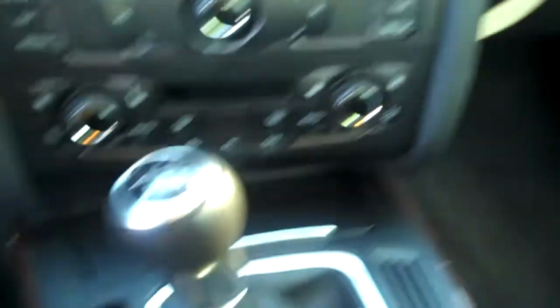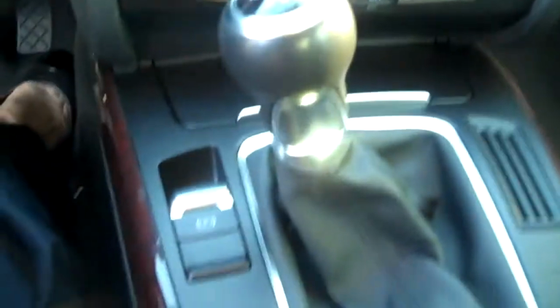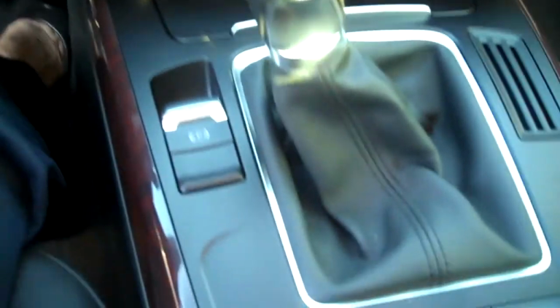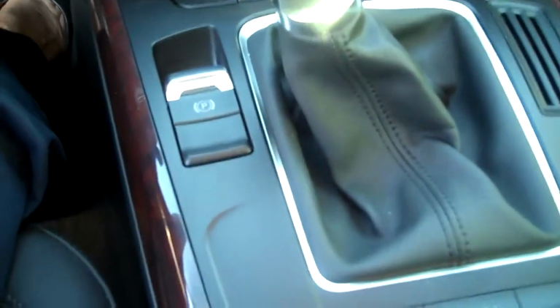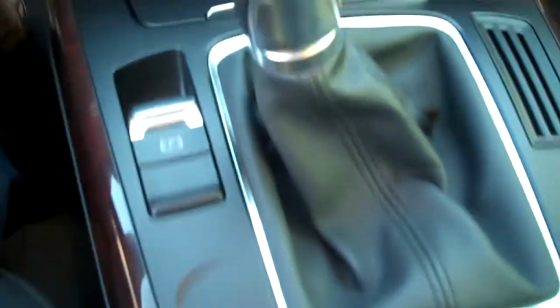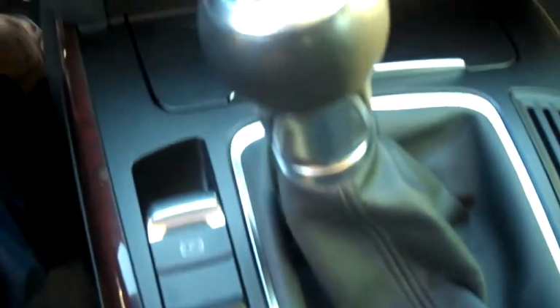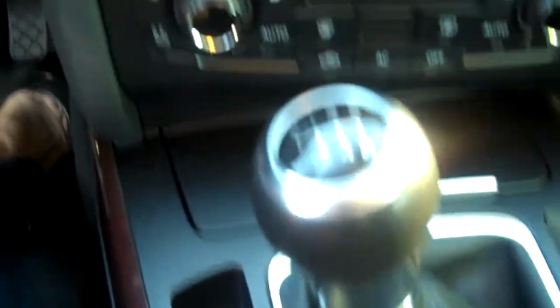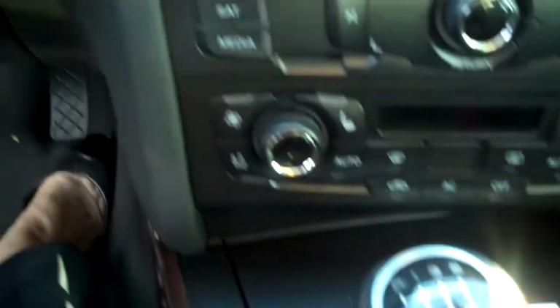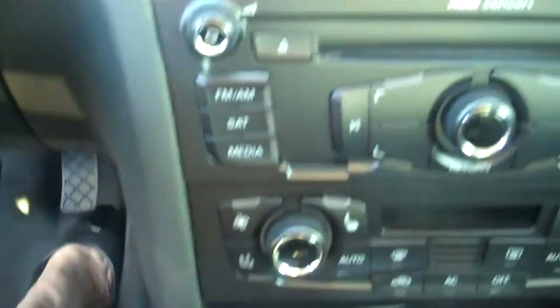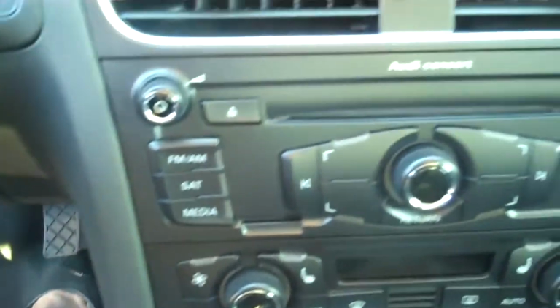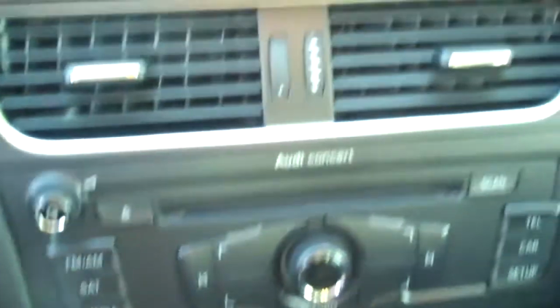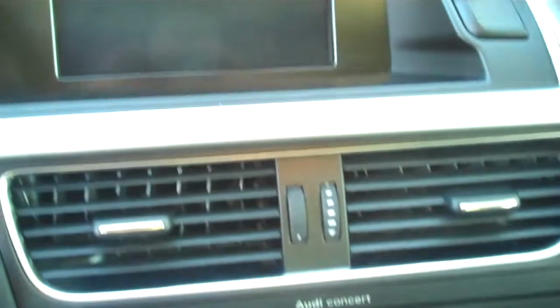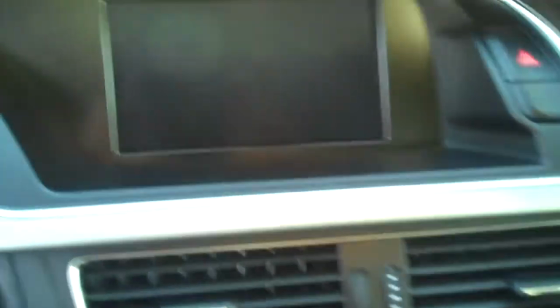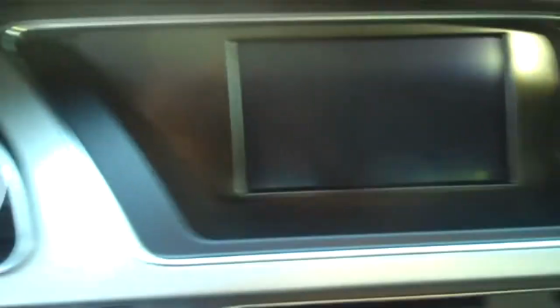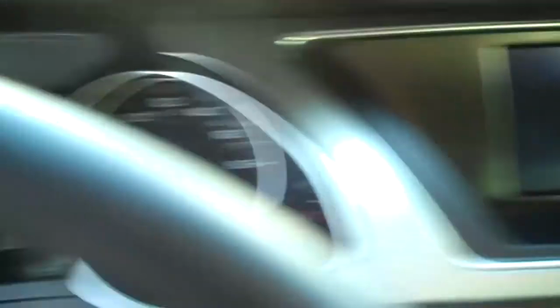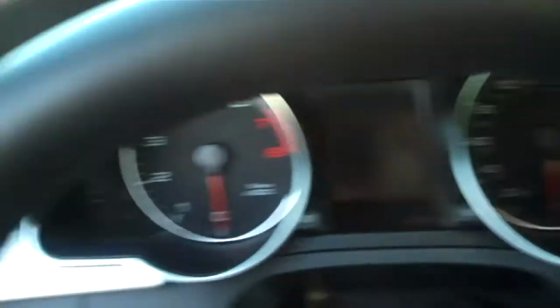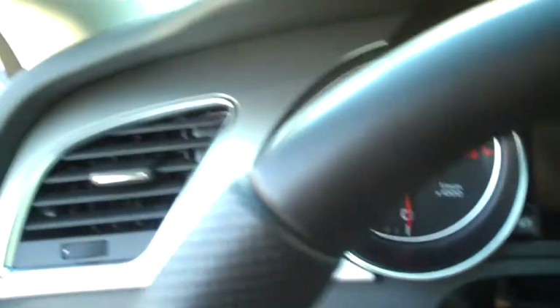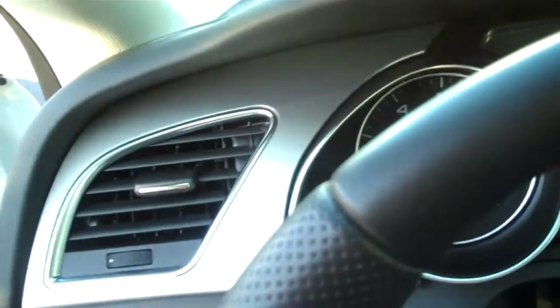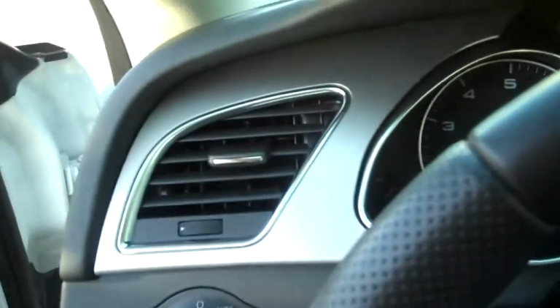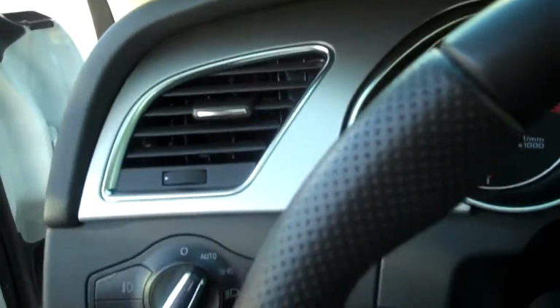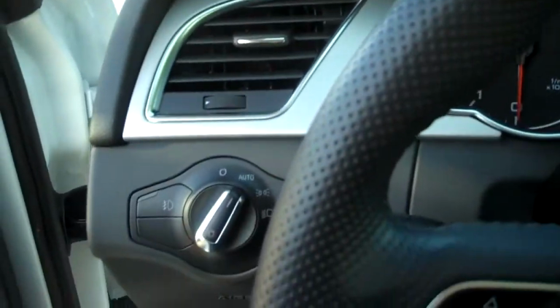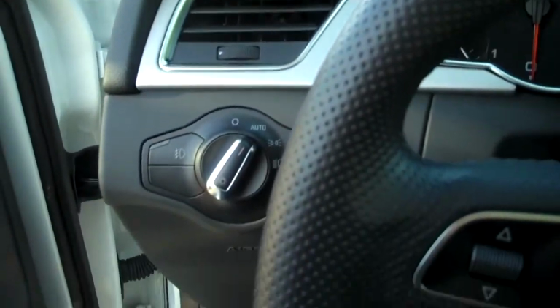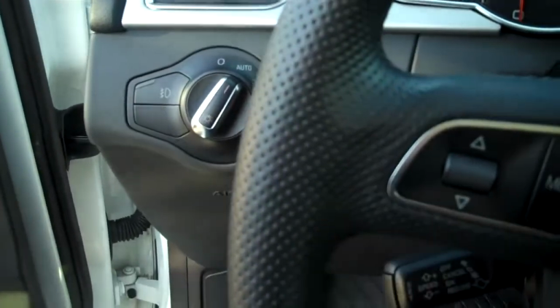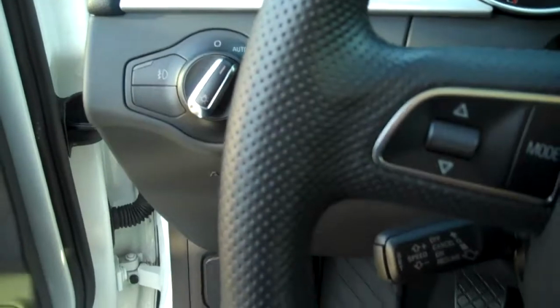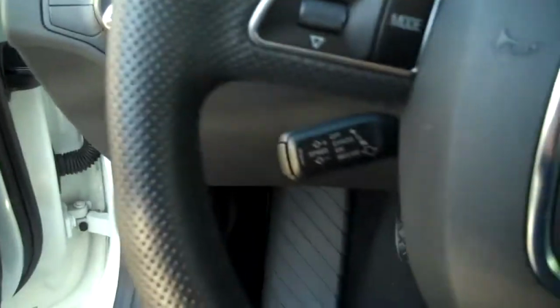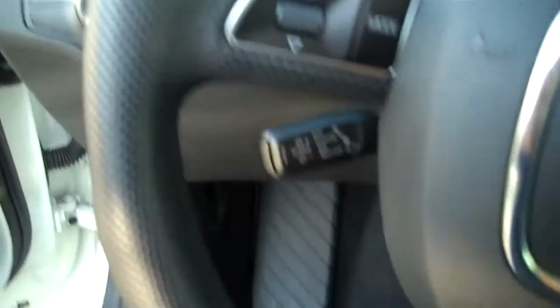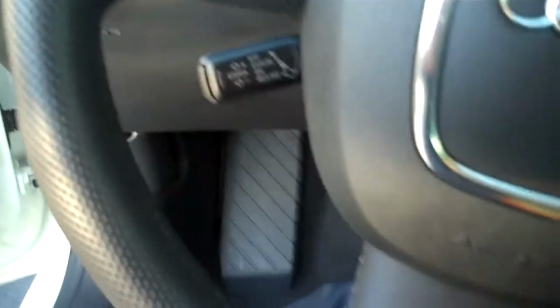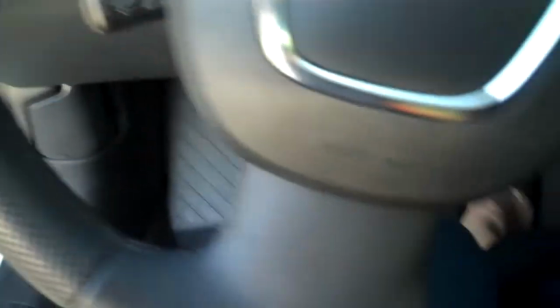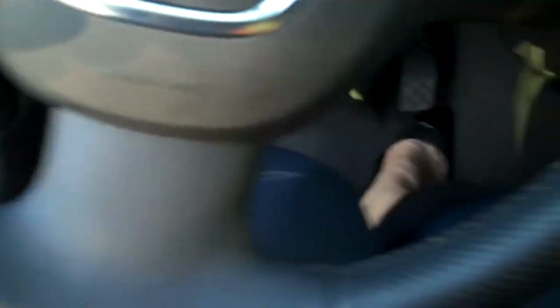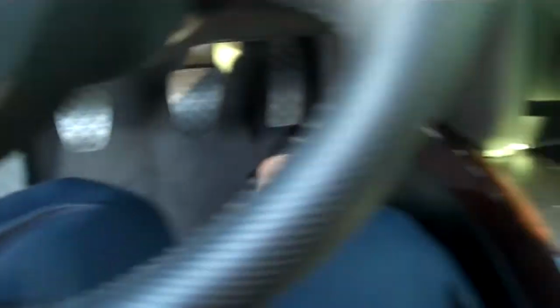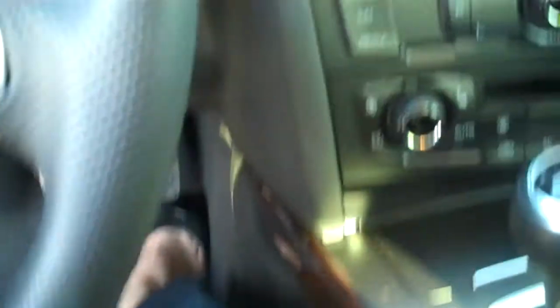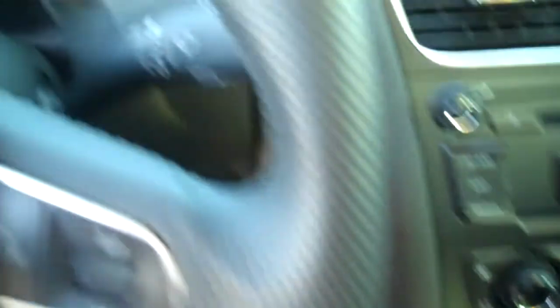Here's your Audi MMI multimedia interface. Auto rain and light sensors, shift paddles.